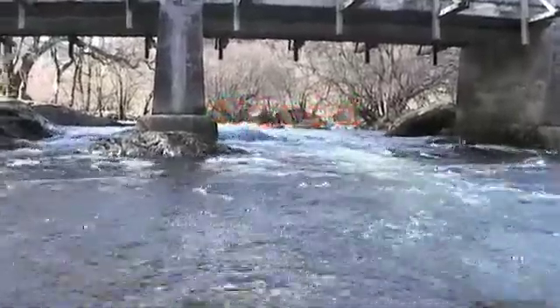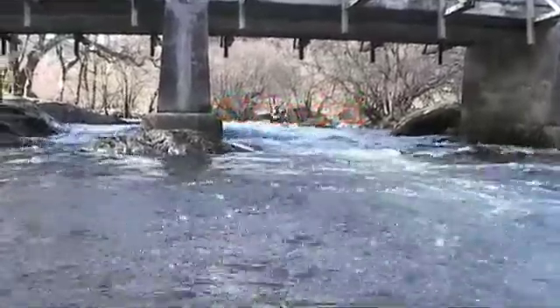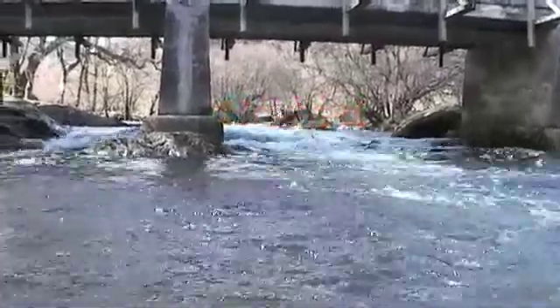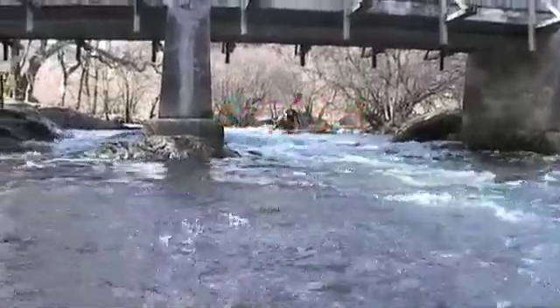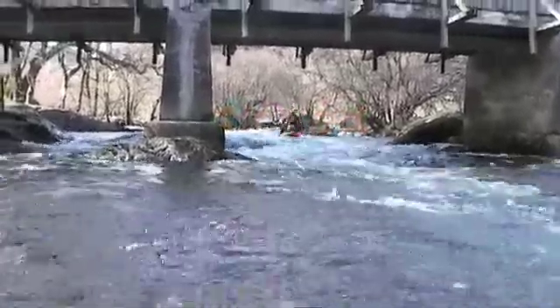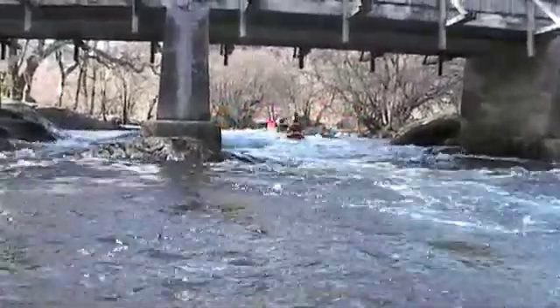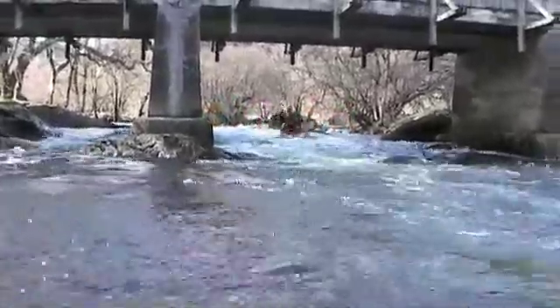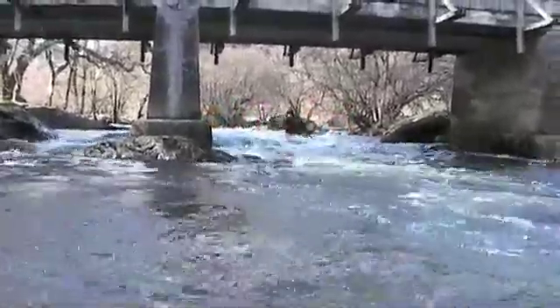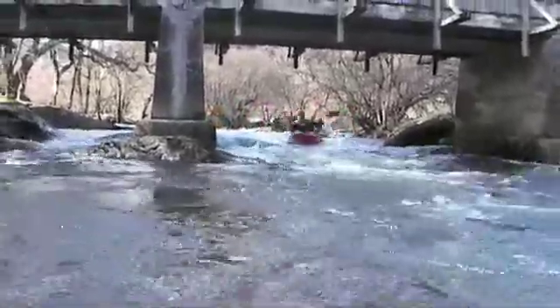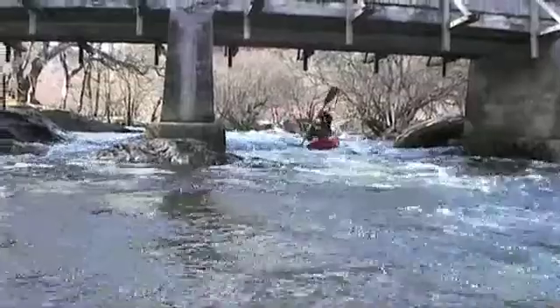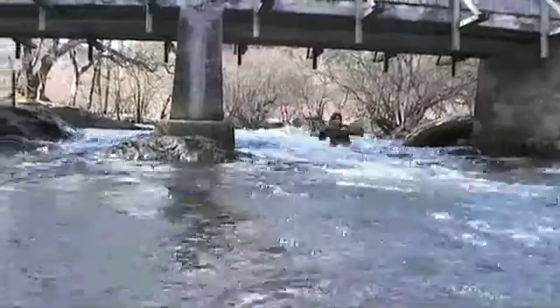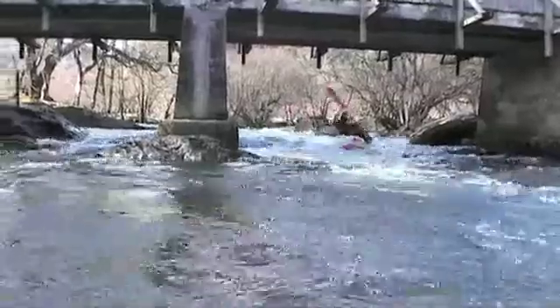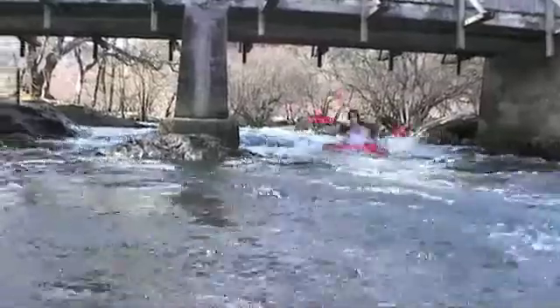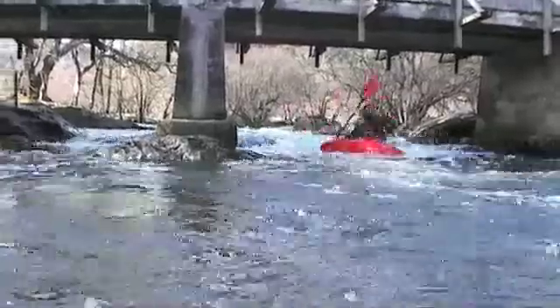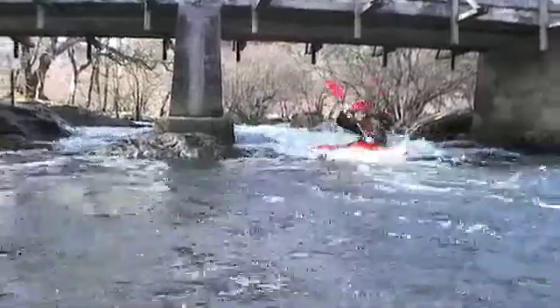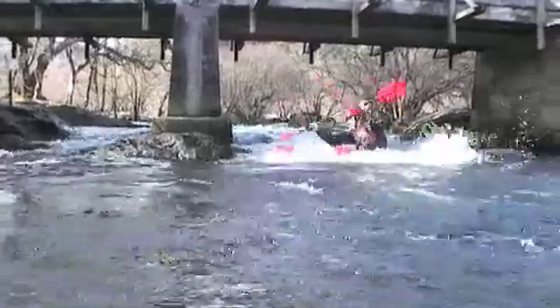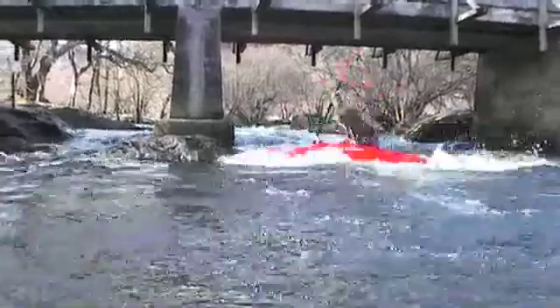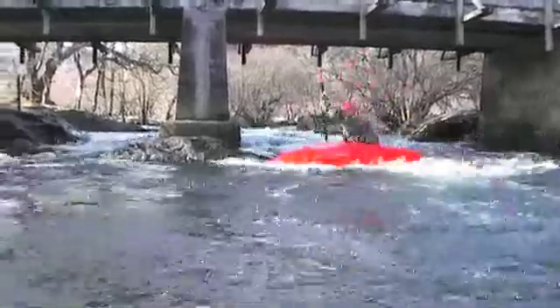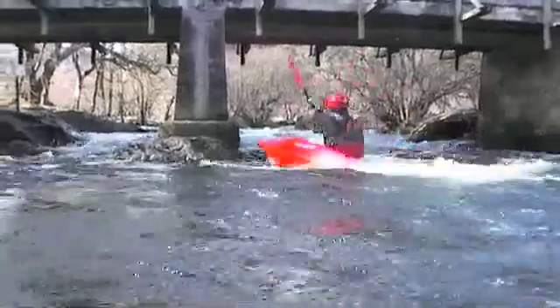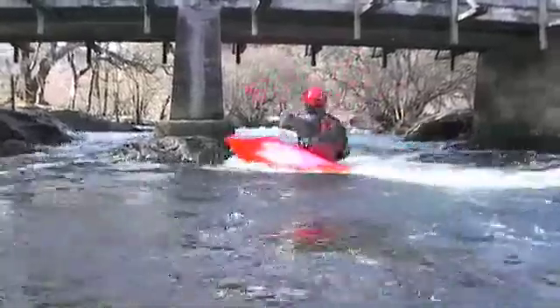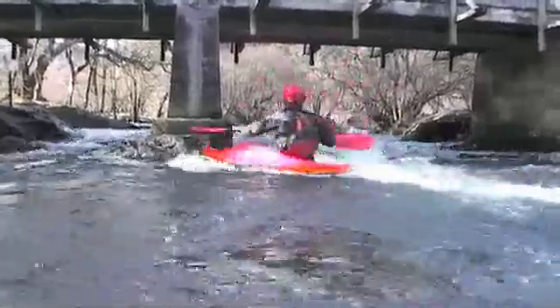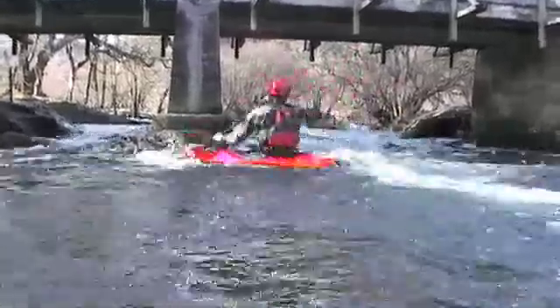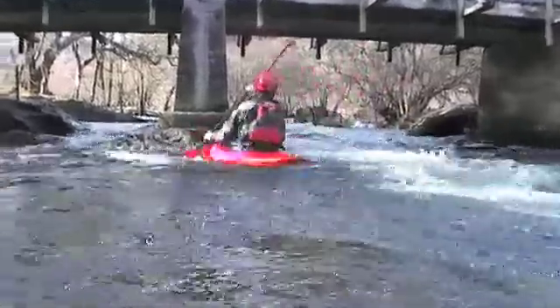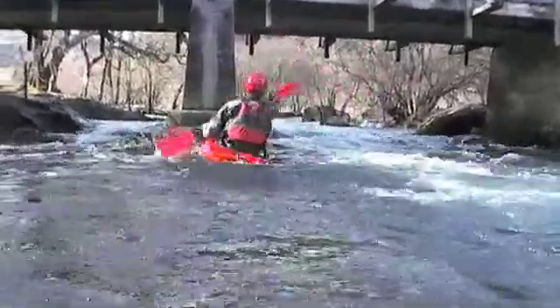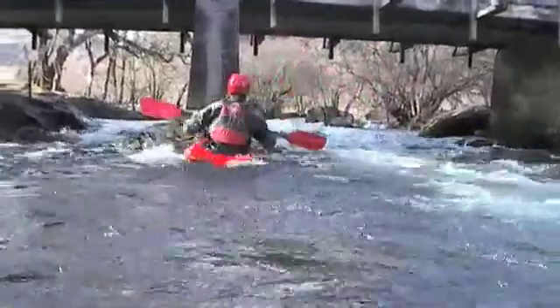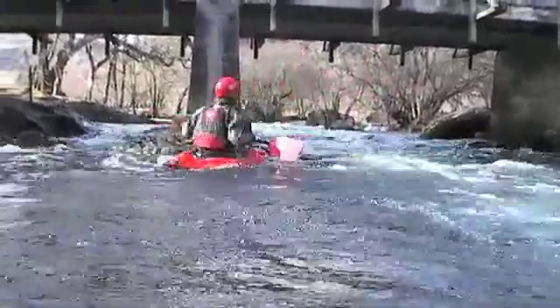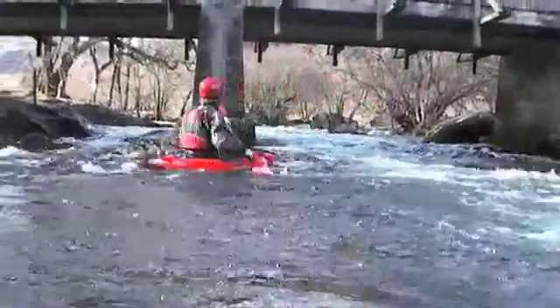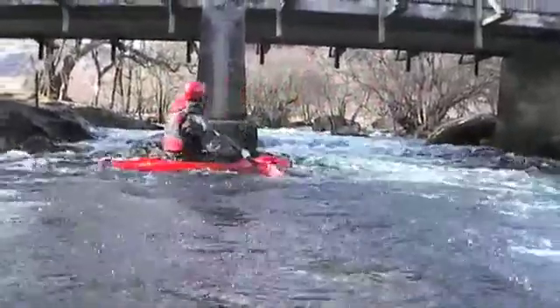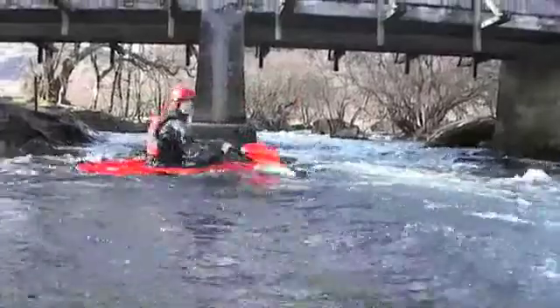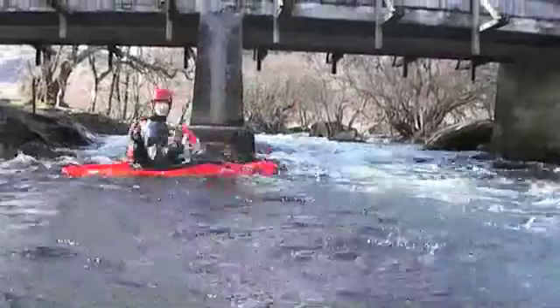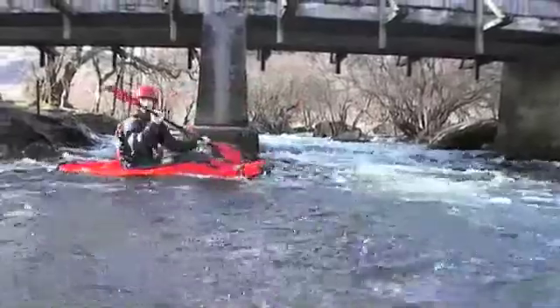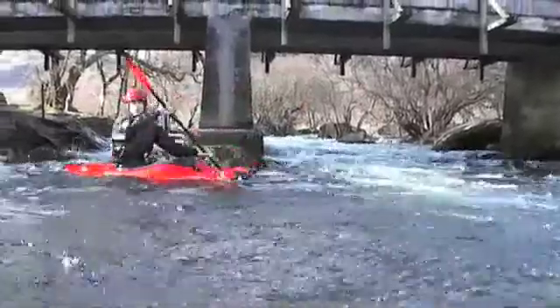As you can see in this clip, my speed has increased through an increase in paddle rate. This propels me over the eddy line into the safe, slow-moving water.